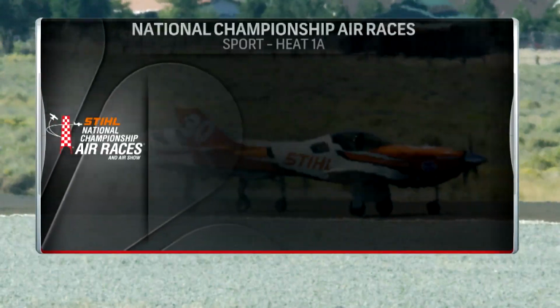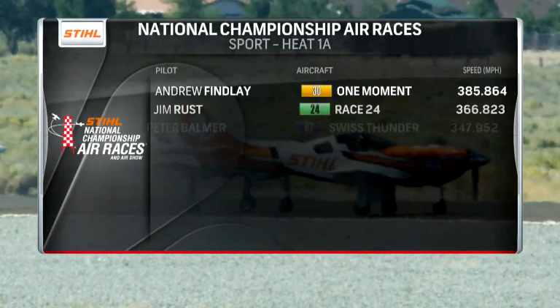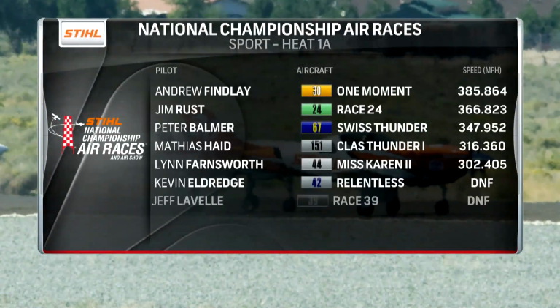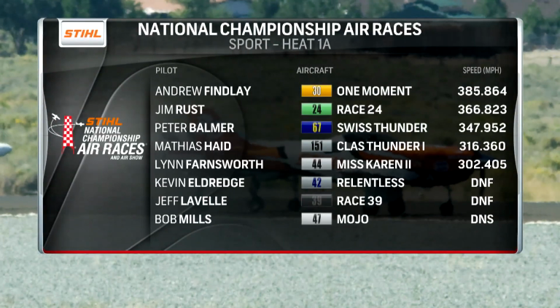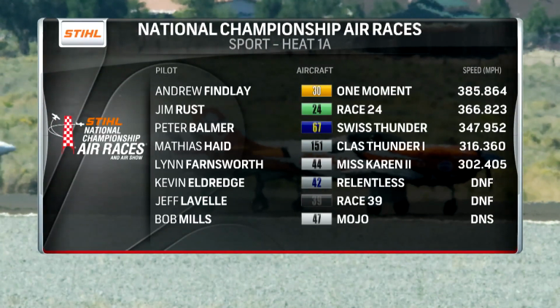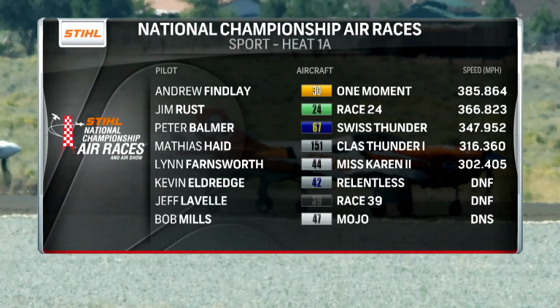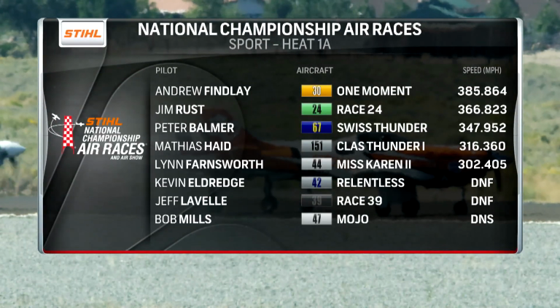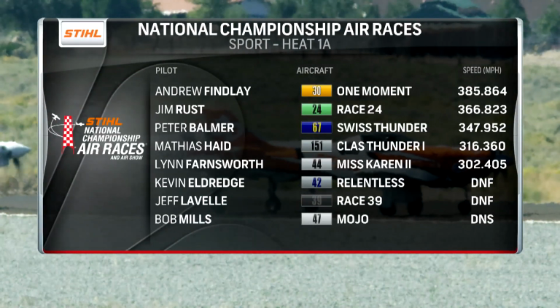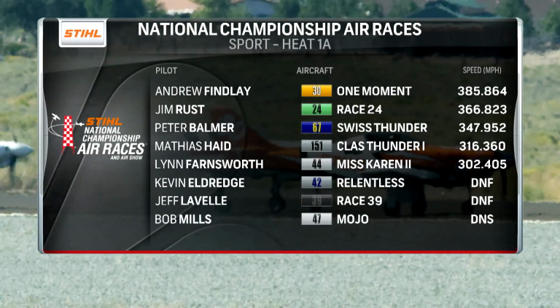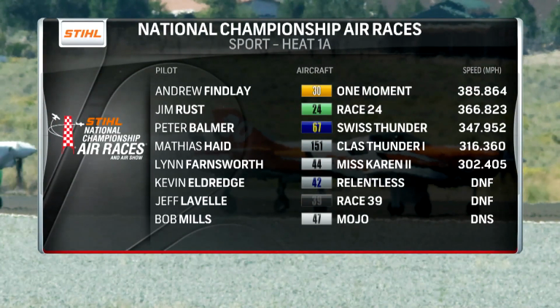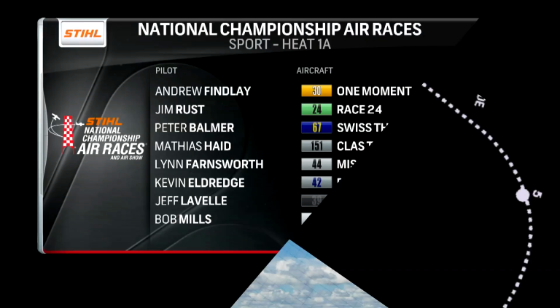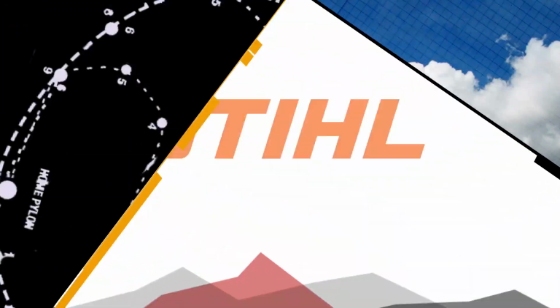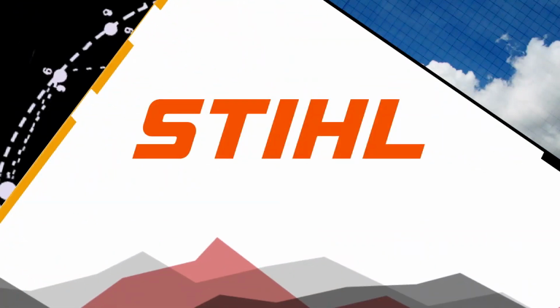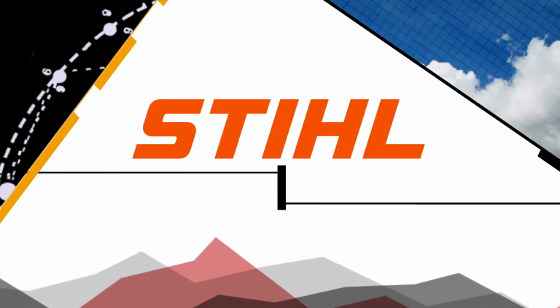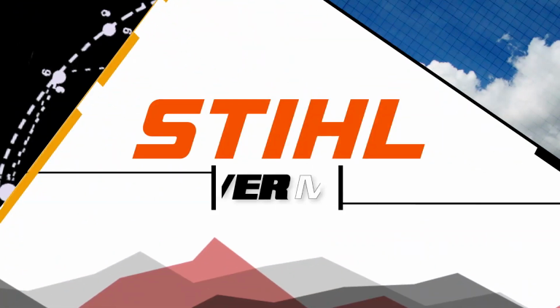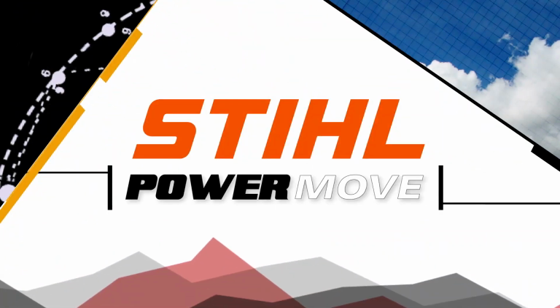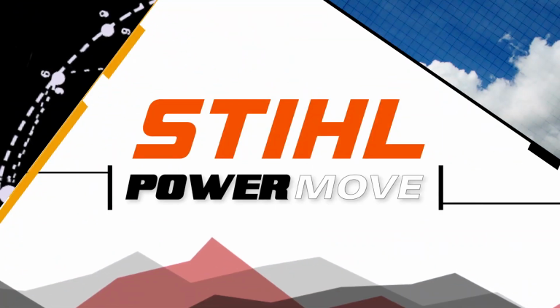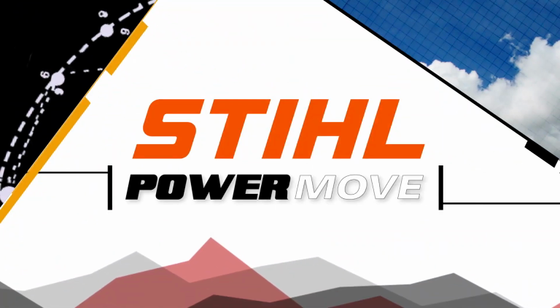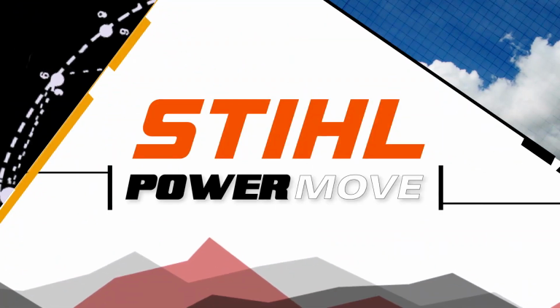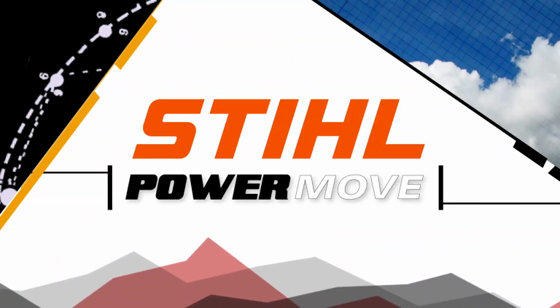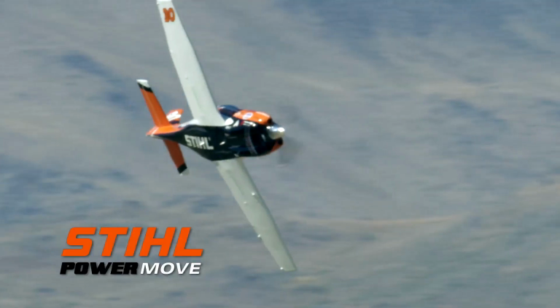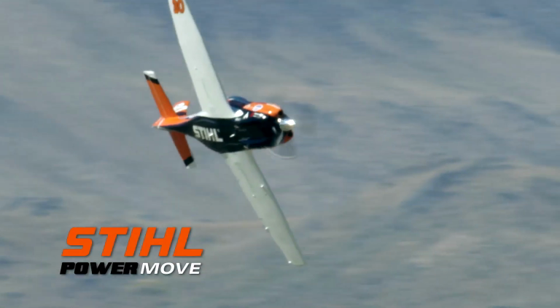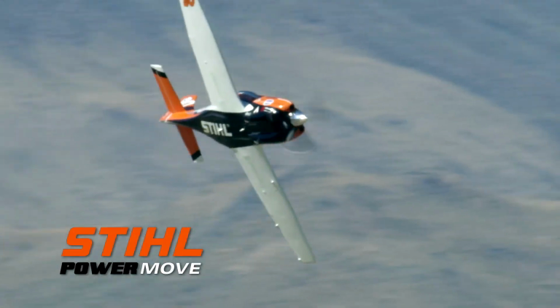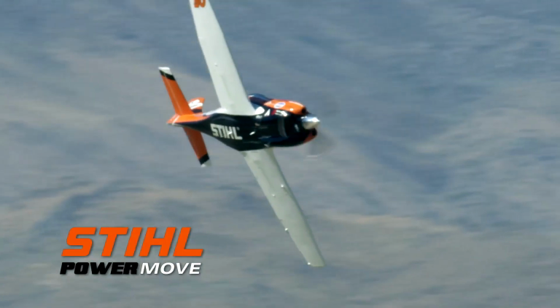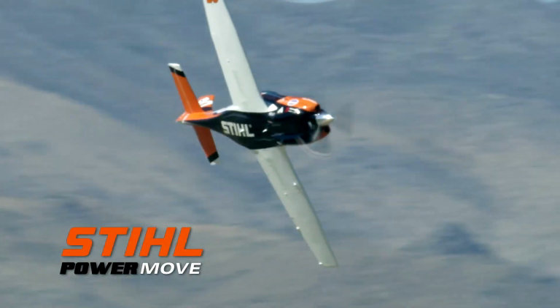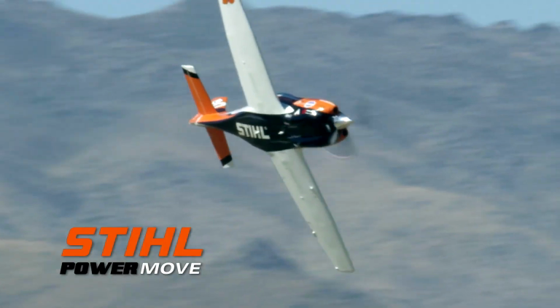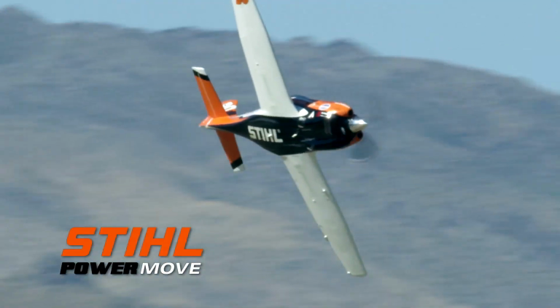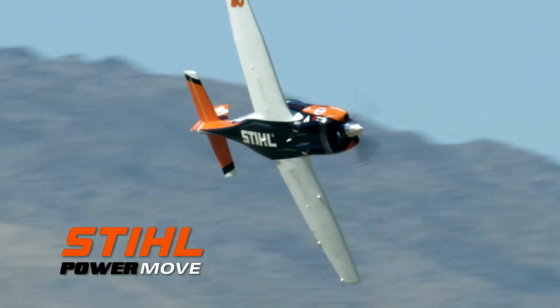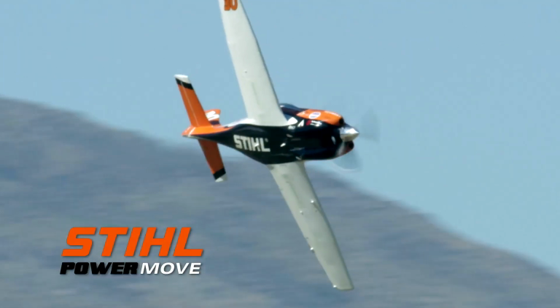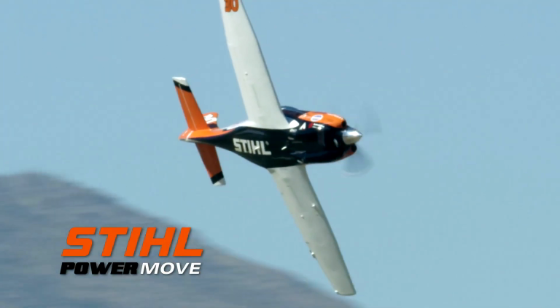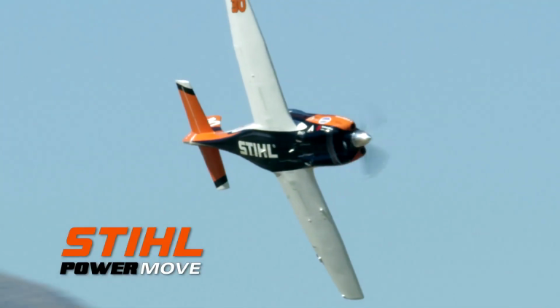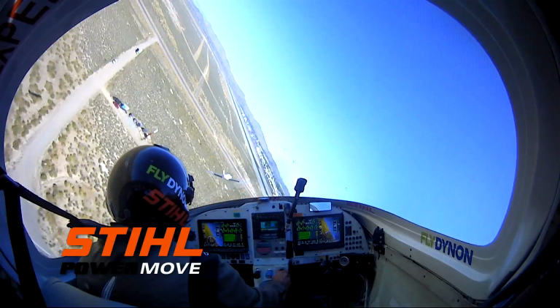Look at that average speed — 20 miles an hour faster than his next closest rival. Impressive stuff. In fact, that deserves the Steel Power Move of the Week: holding the field off and dominating this first heat race.